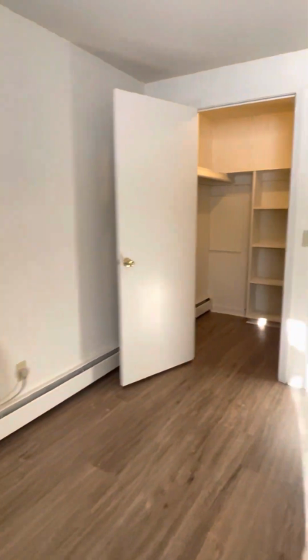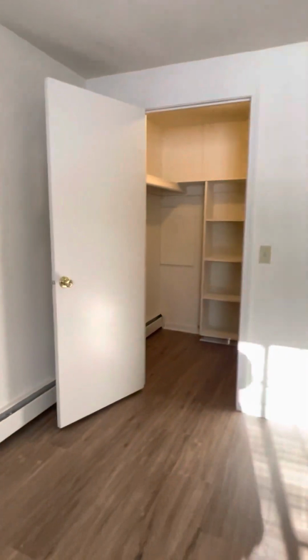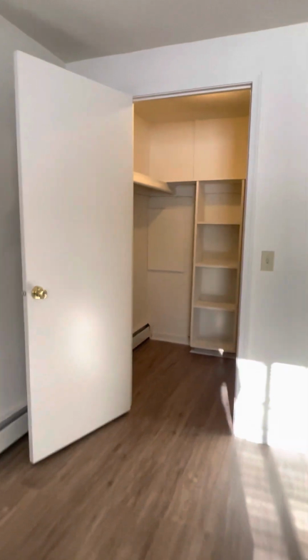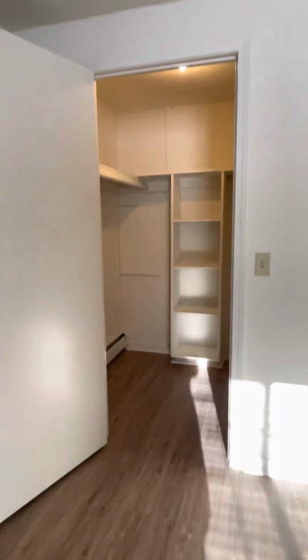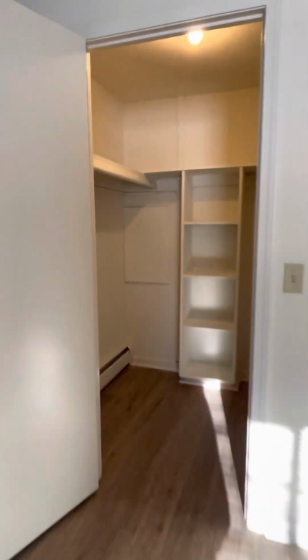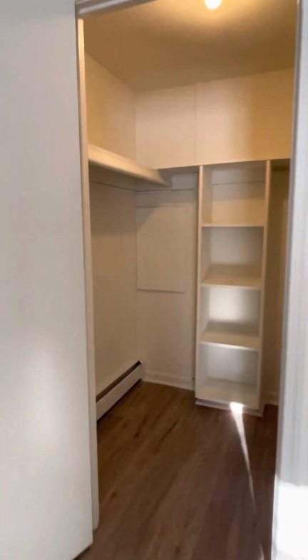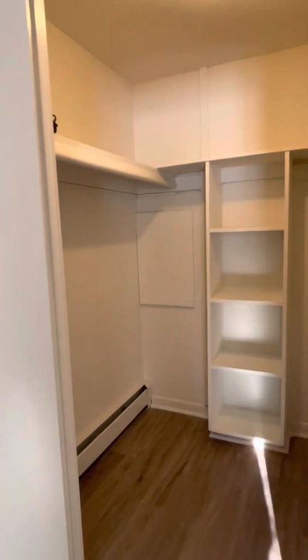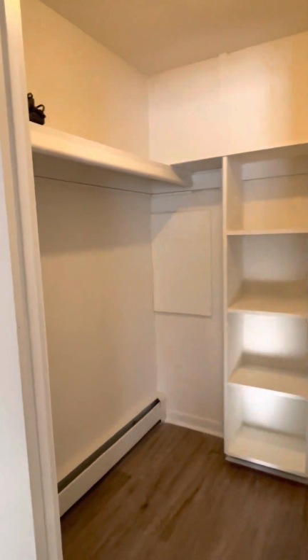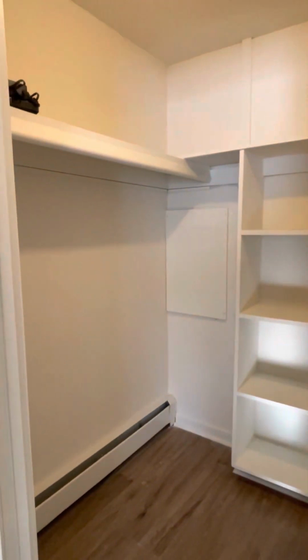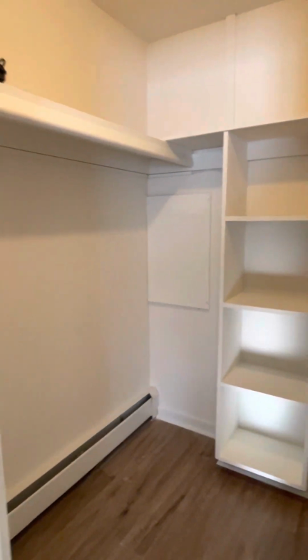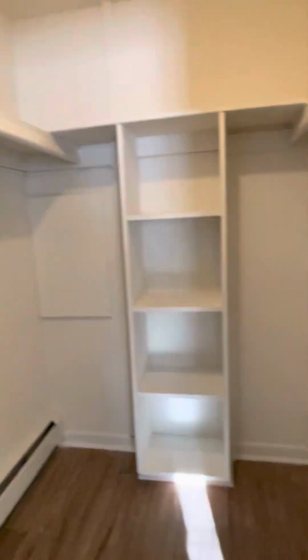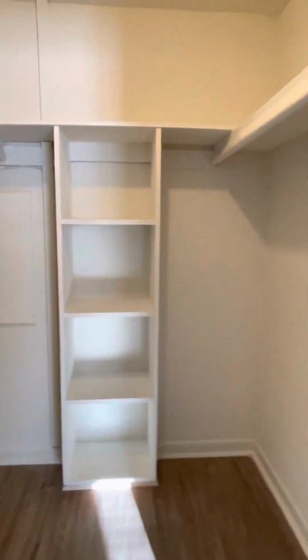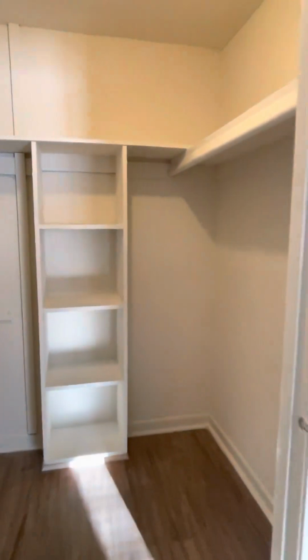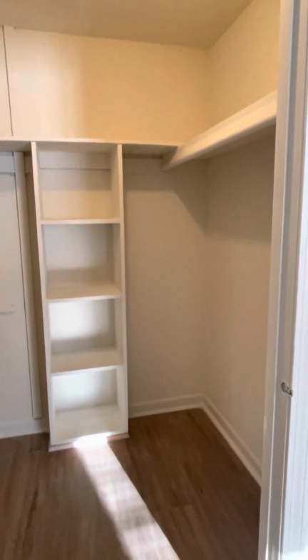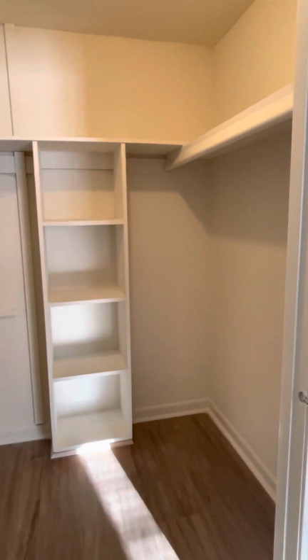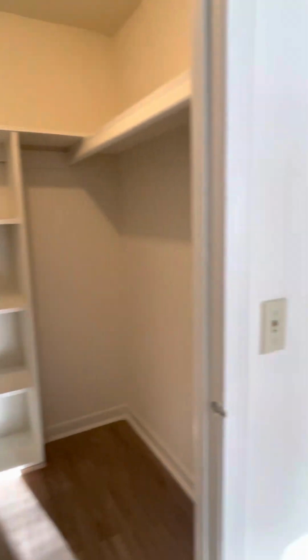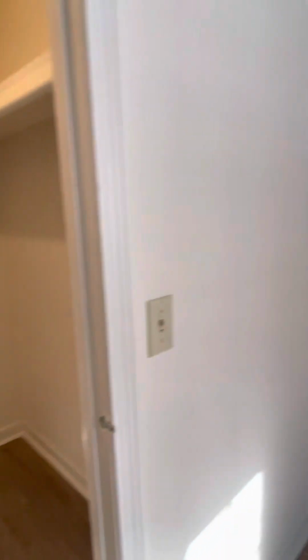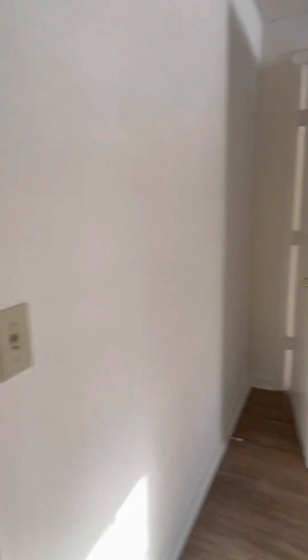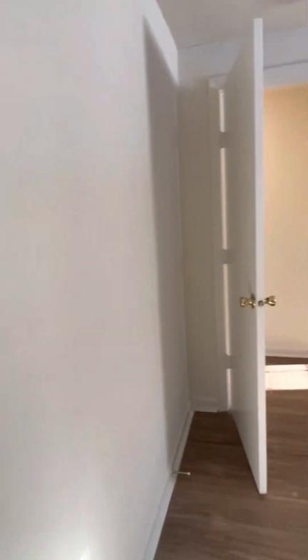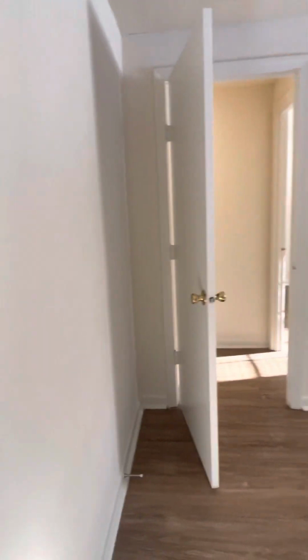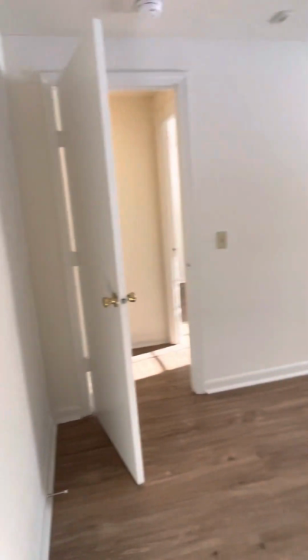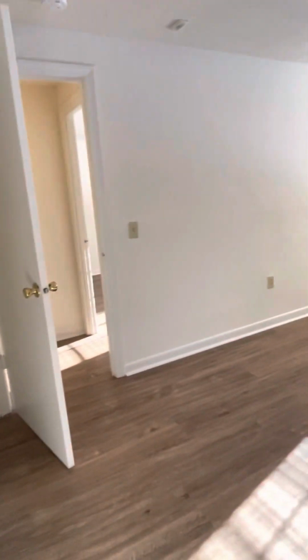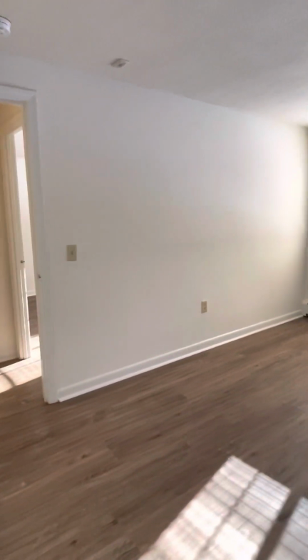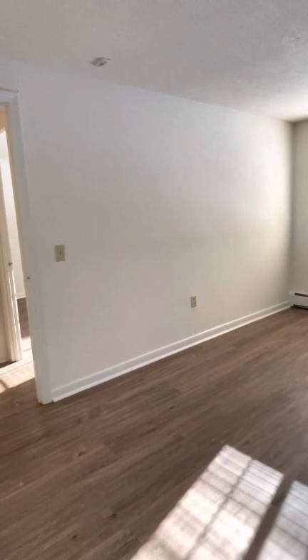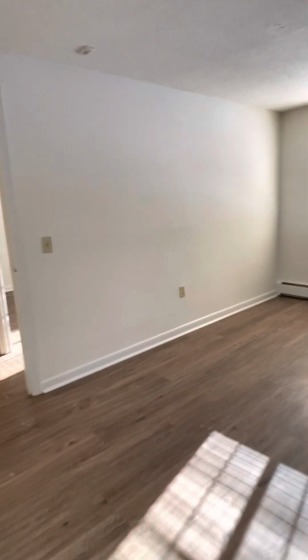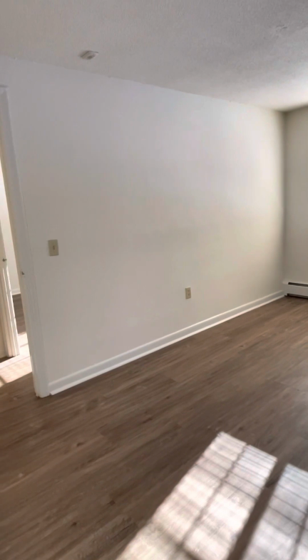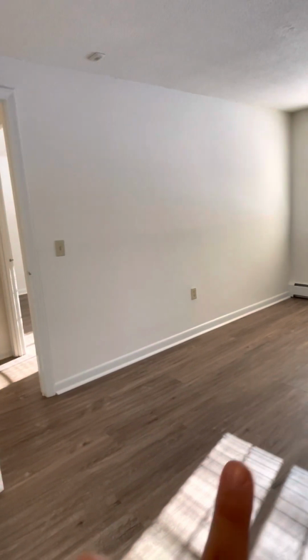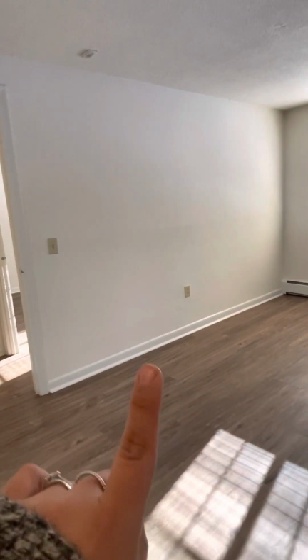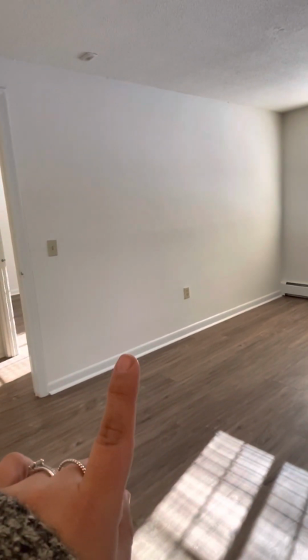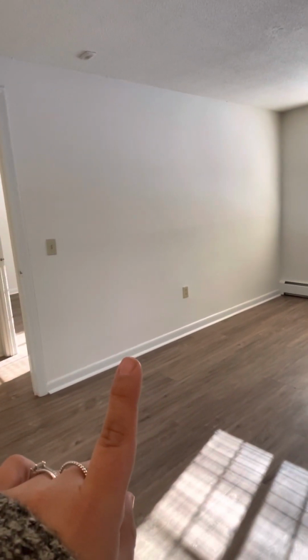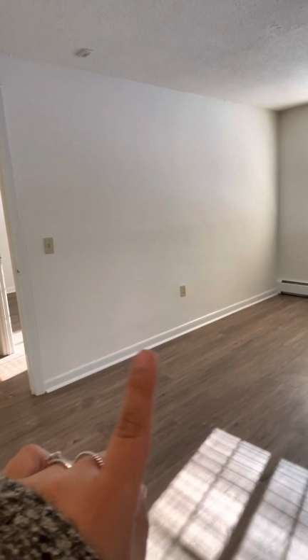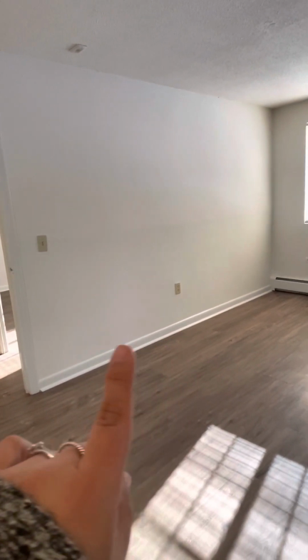And then you have a walk-in closet in the master. If they're using the round space as an office, most people will put their bed headboard here.